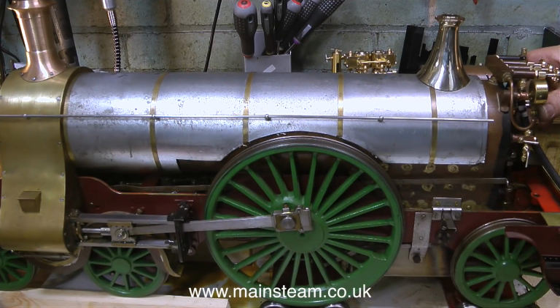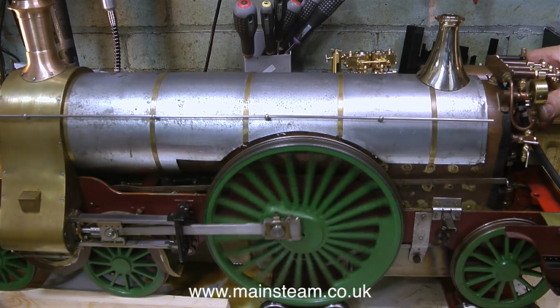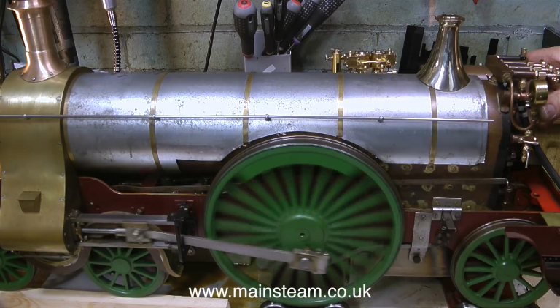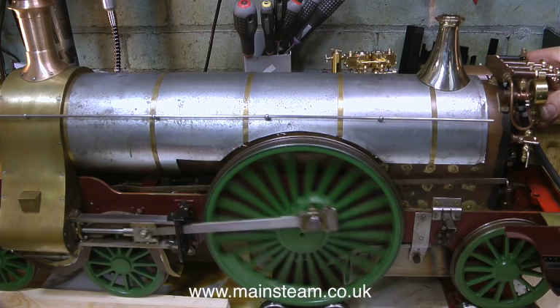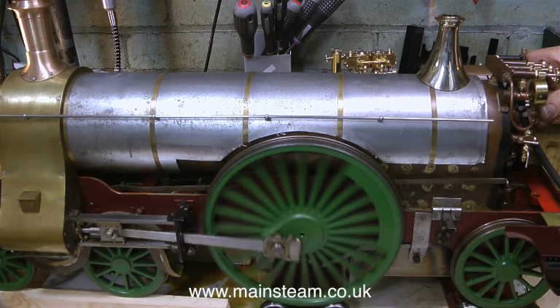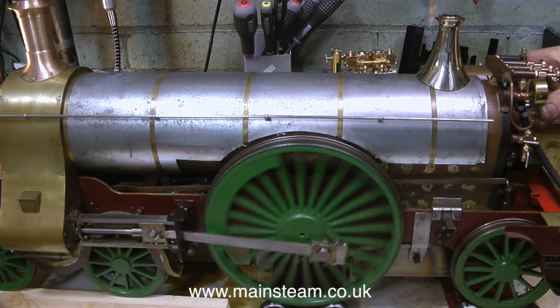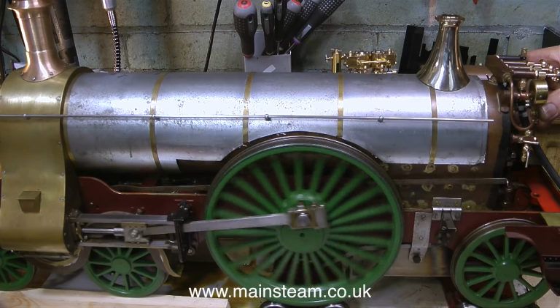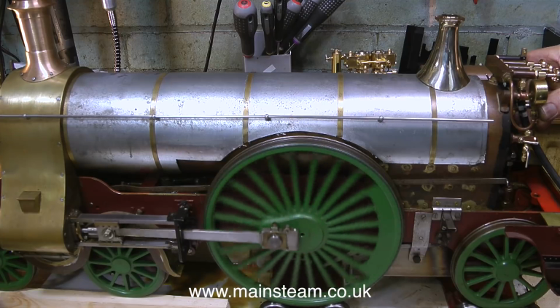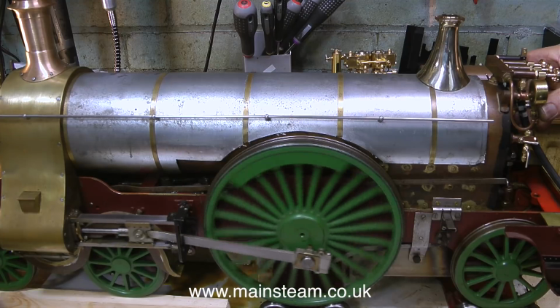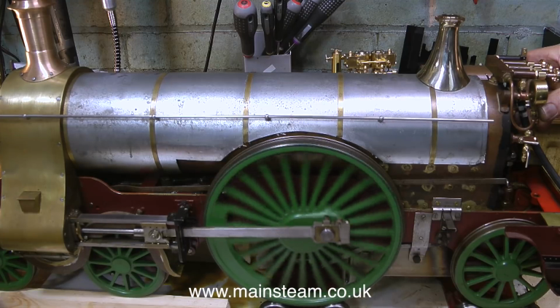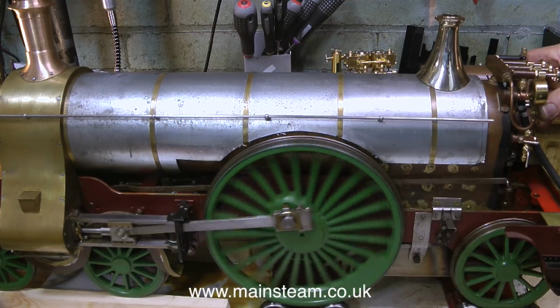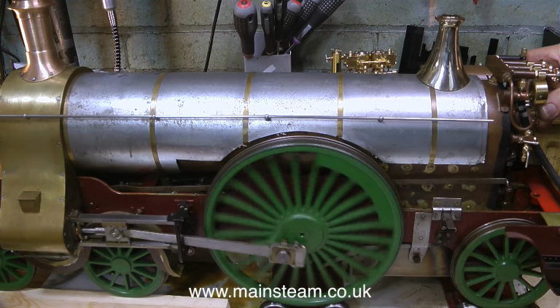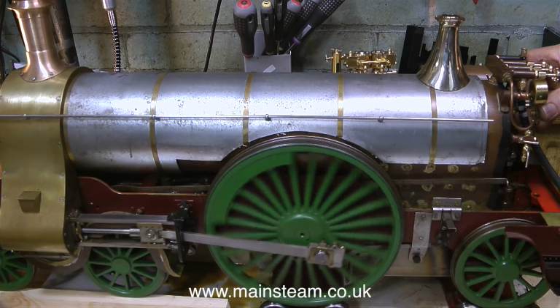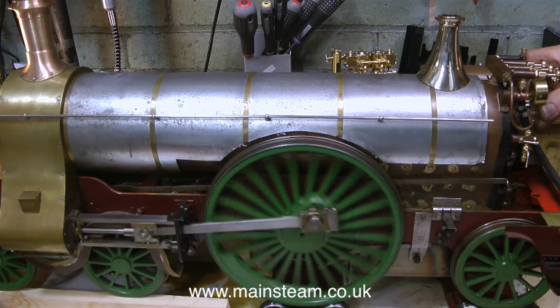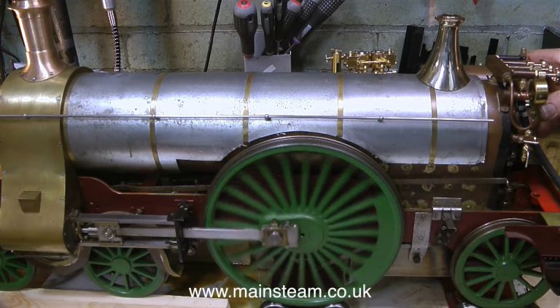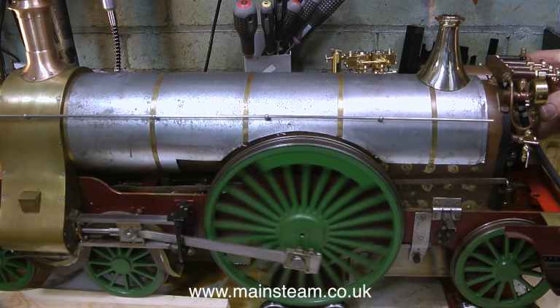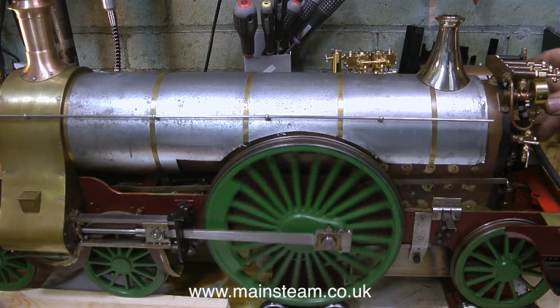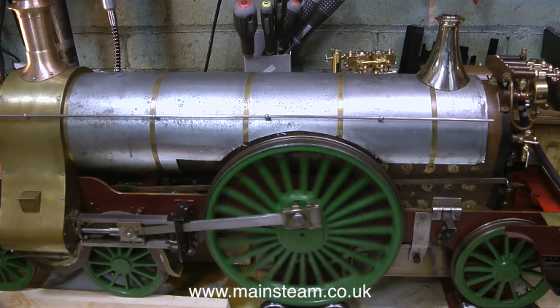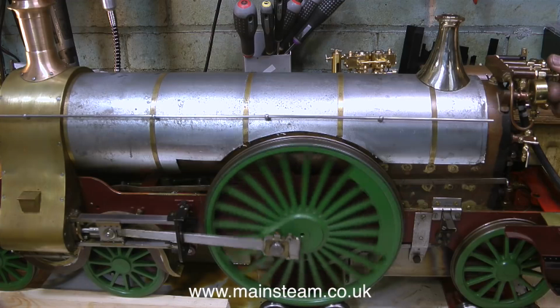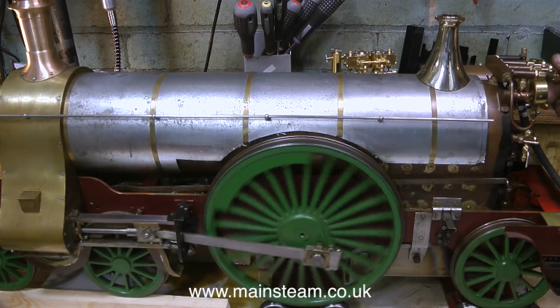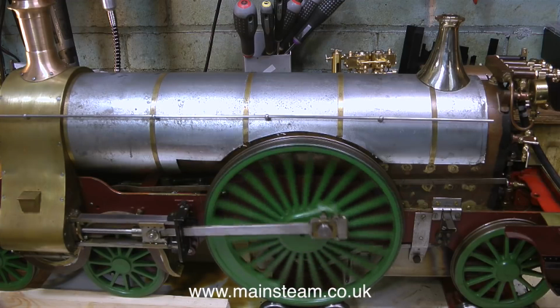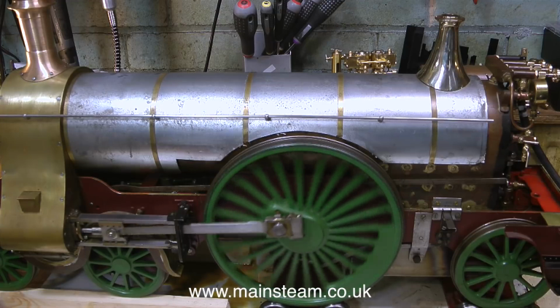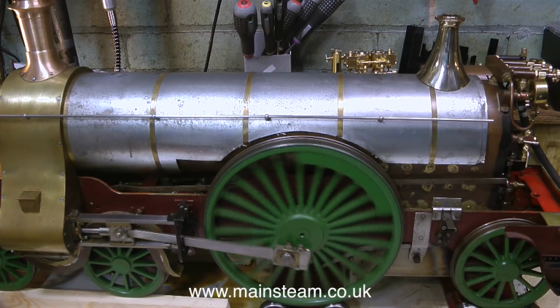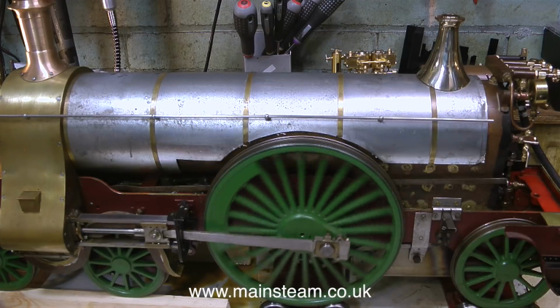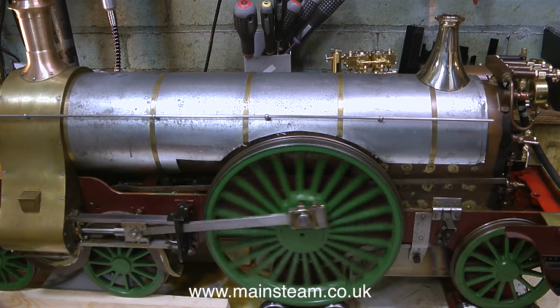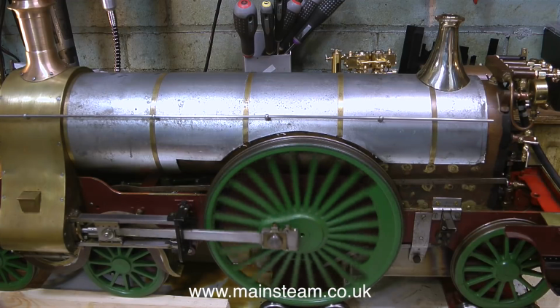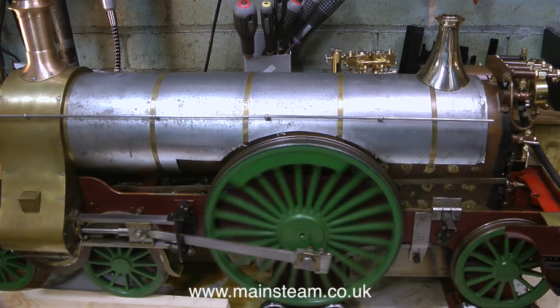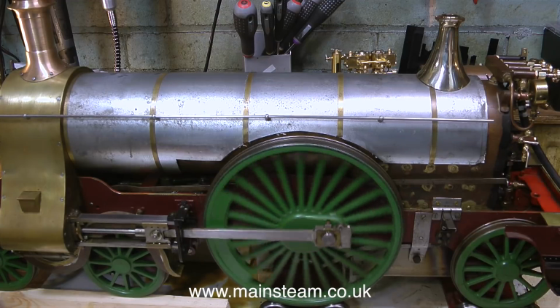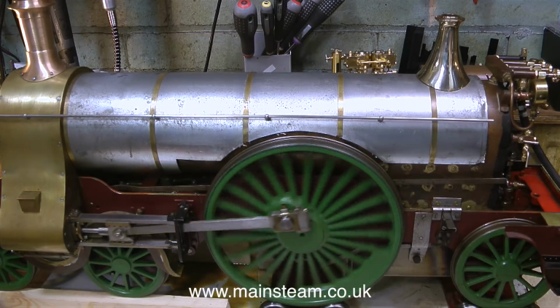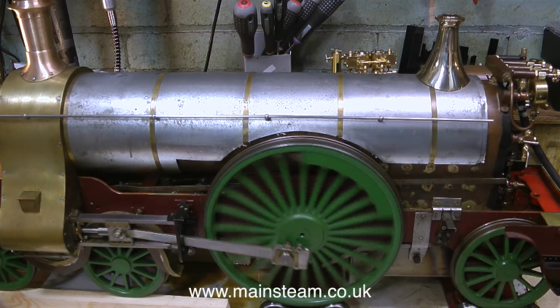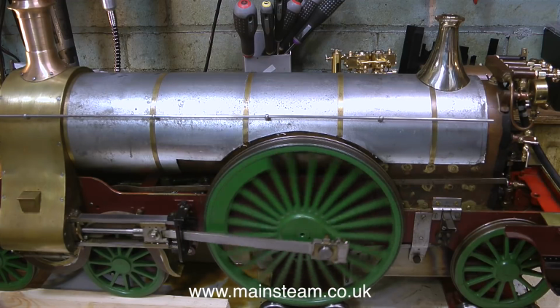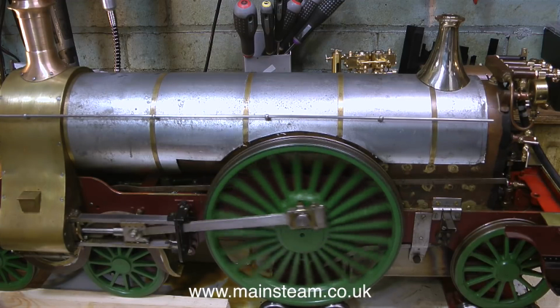That's about it for this video. I'm very pleased with this engine so I'm just going to let it run and let you hear it run without me speaking. Thanks for watching and I hope you found it useful.